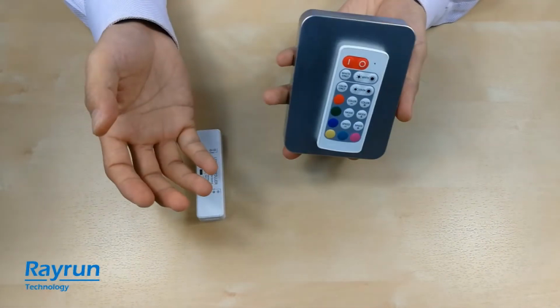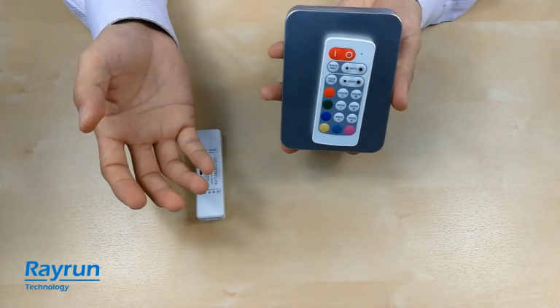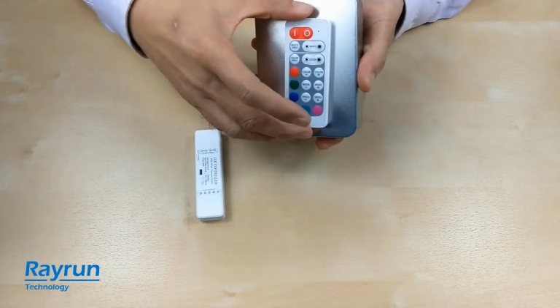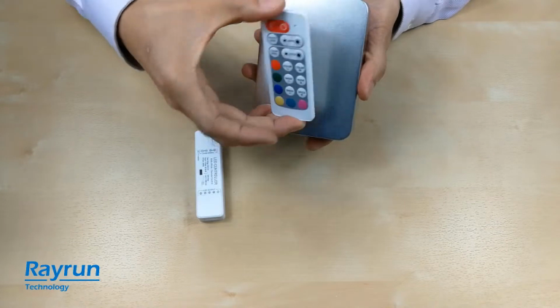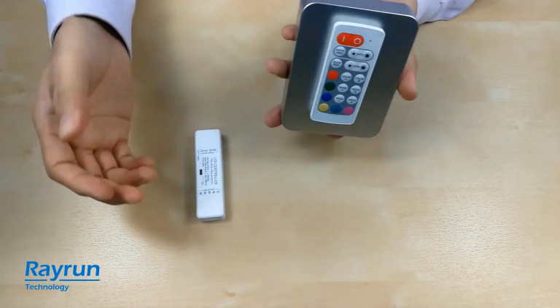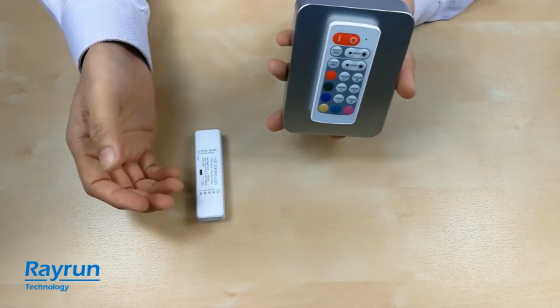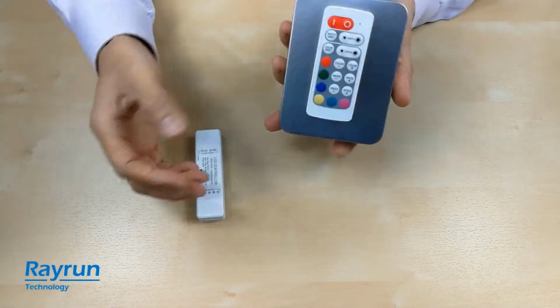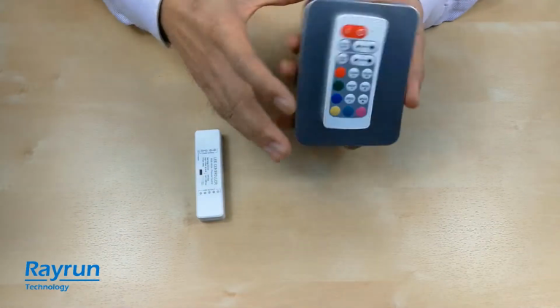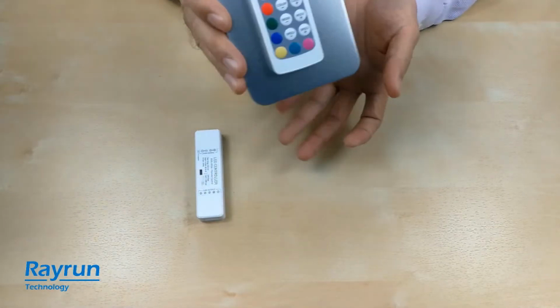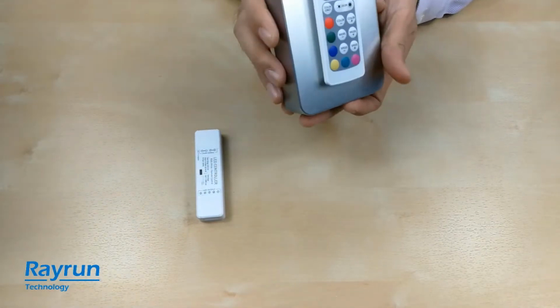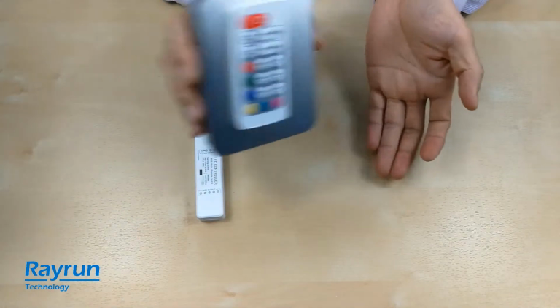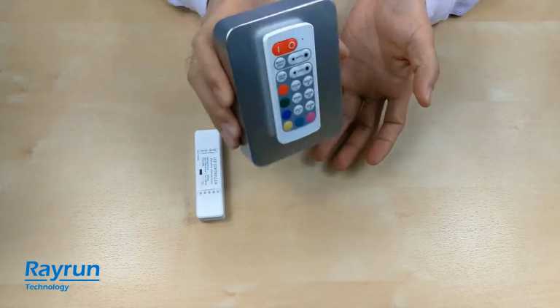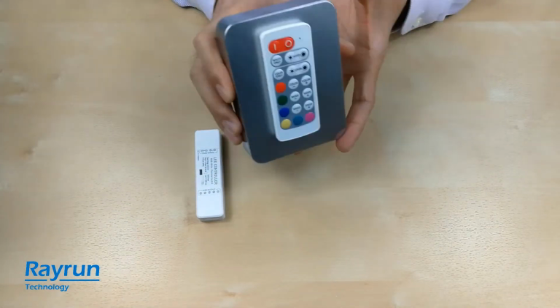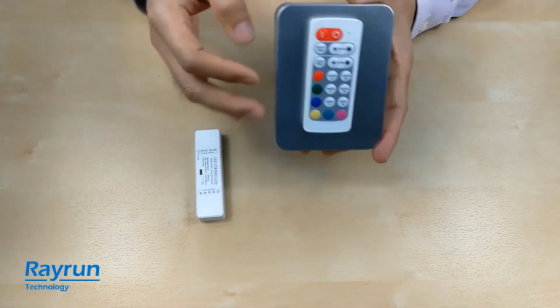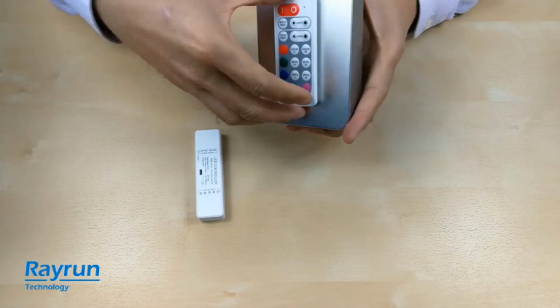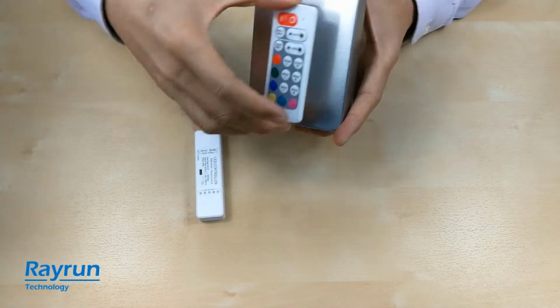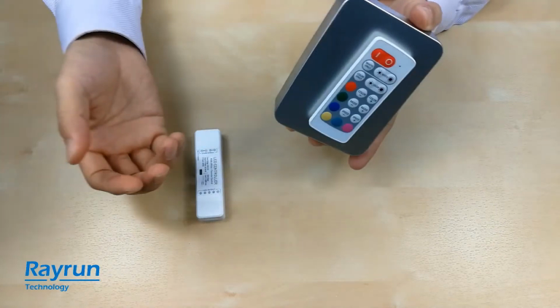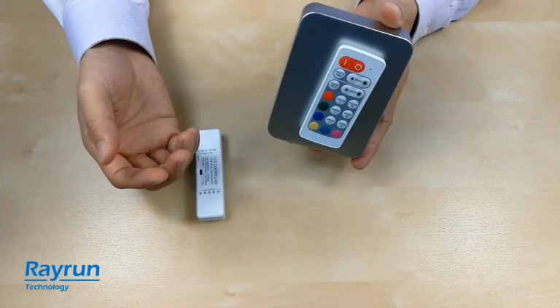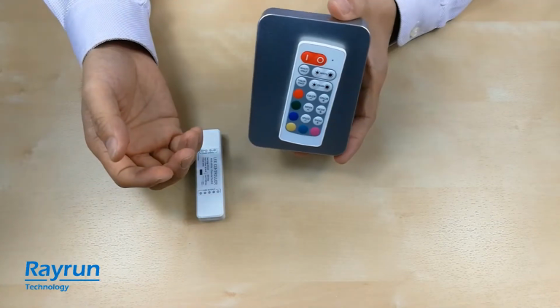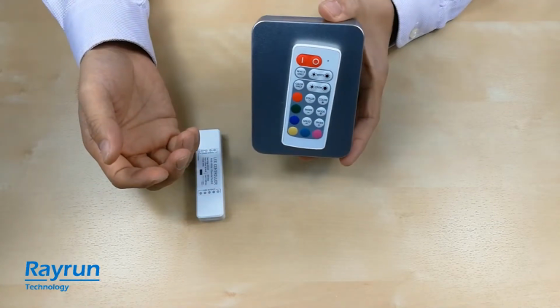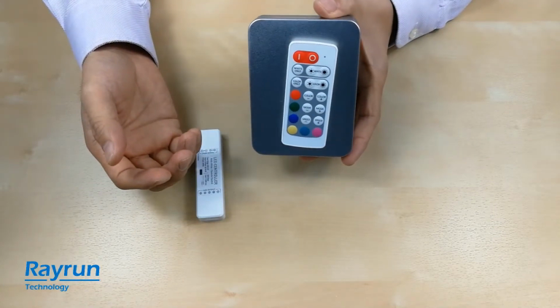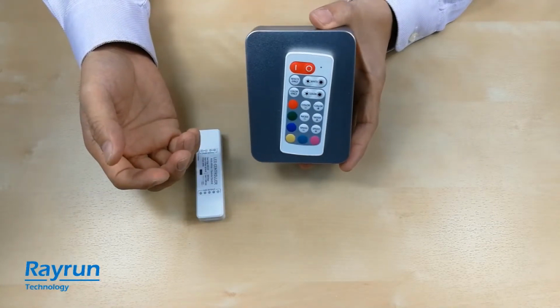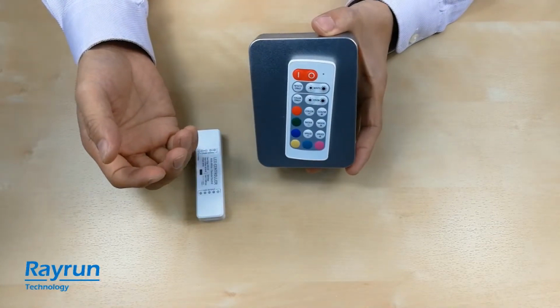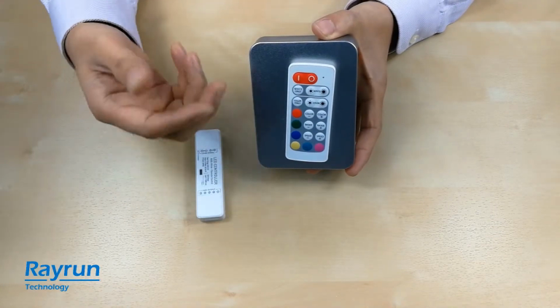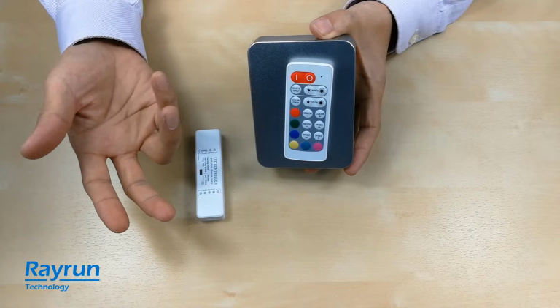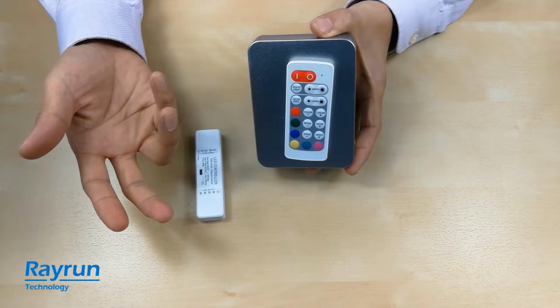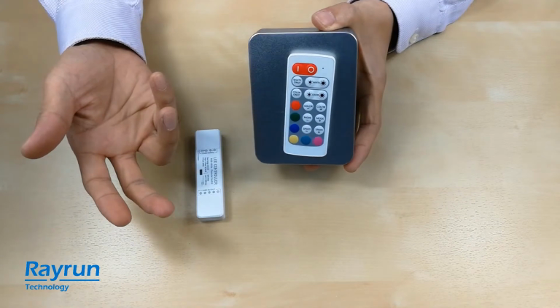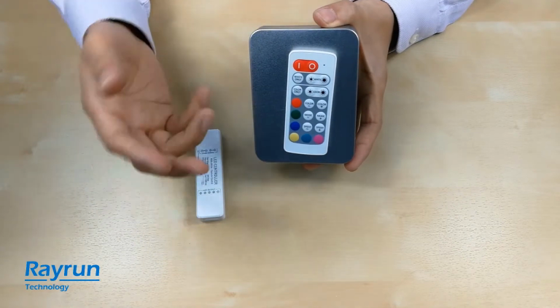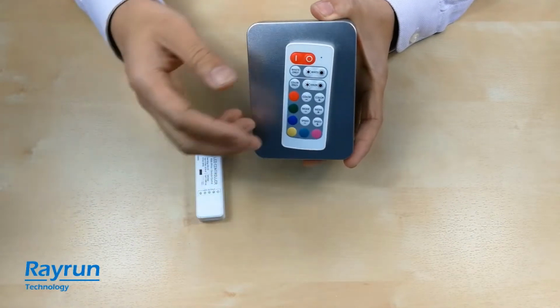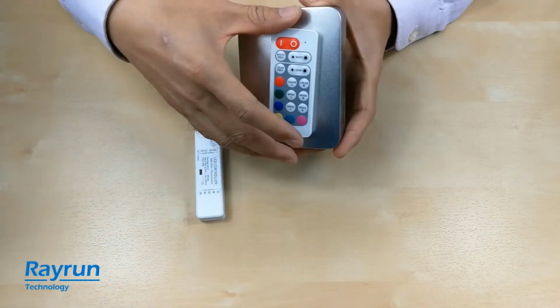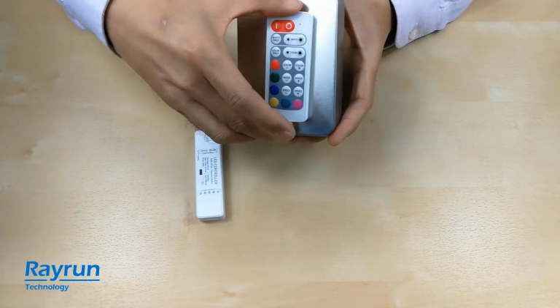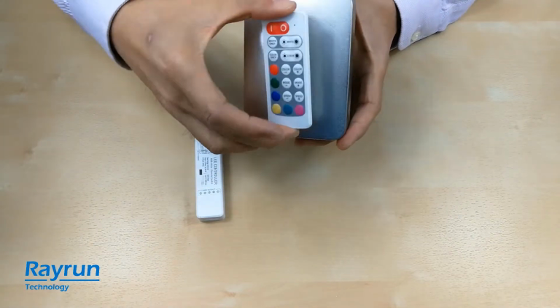You can see I can stick the remote controller on it very tight — it's not easy to fall down. So you can put your remote controller on the refrigerator or some metal steel surface.